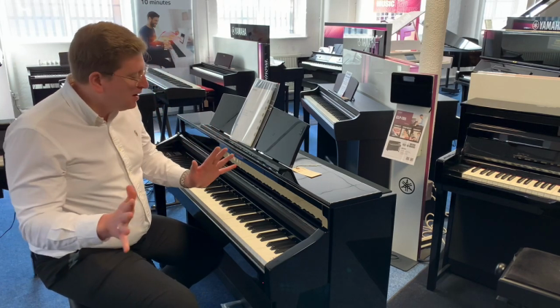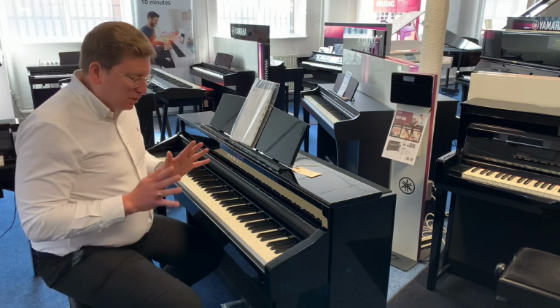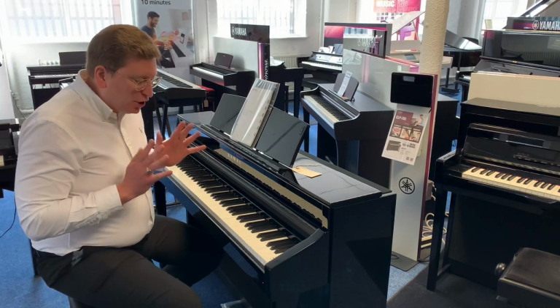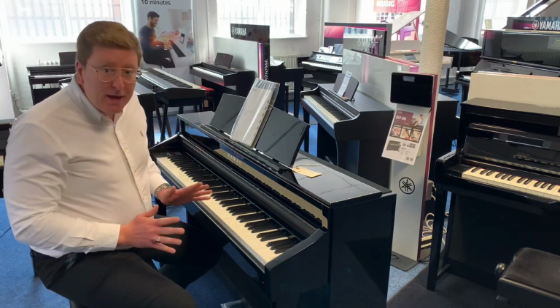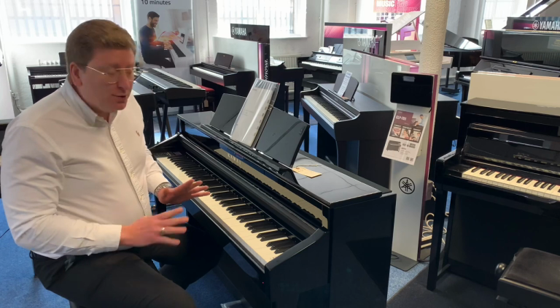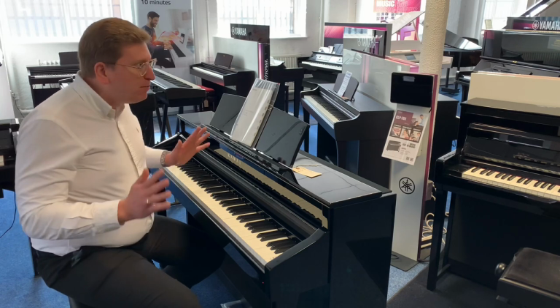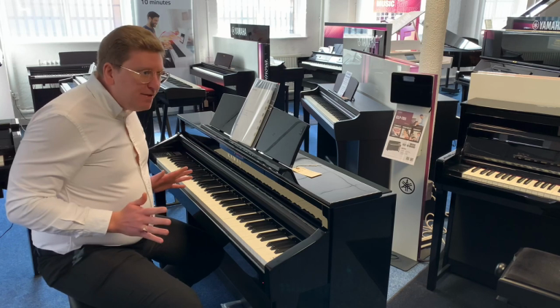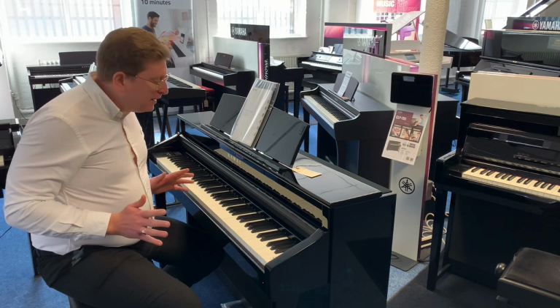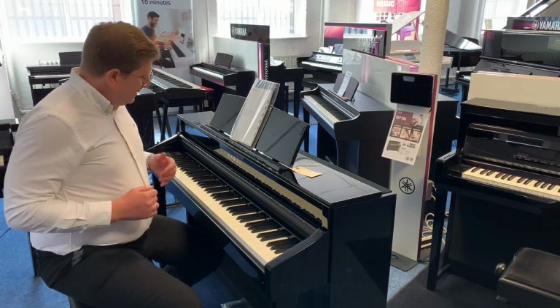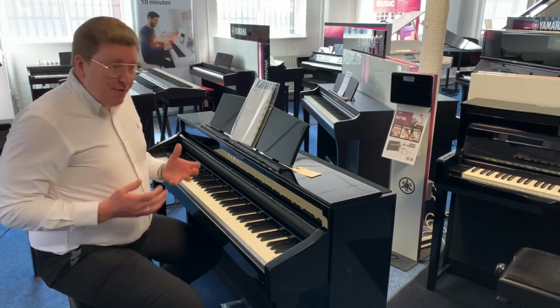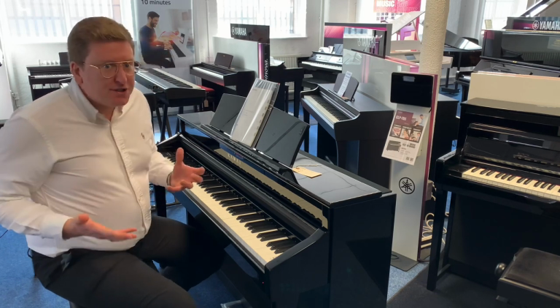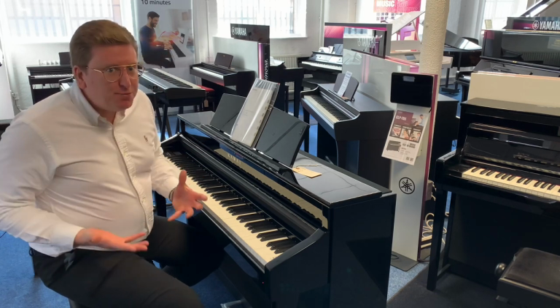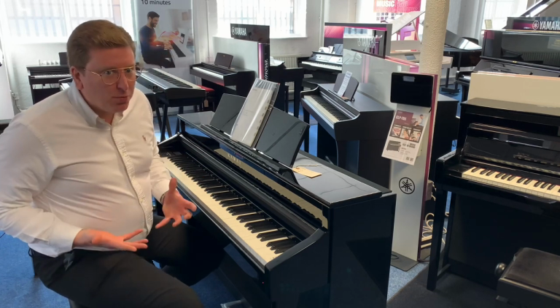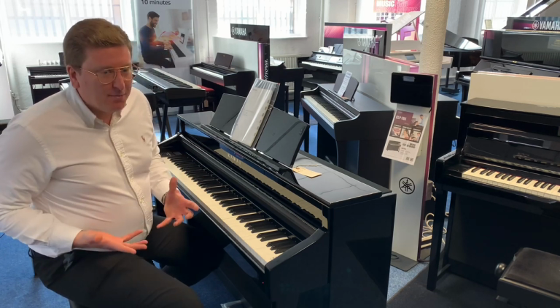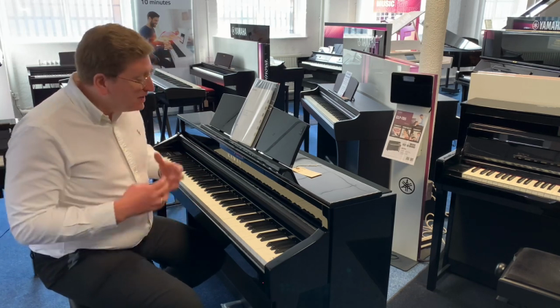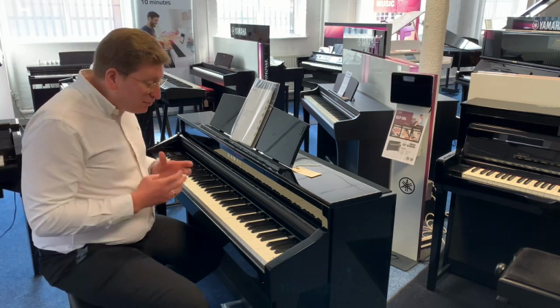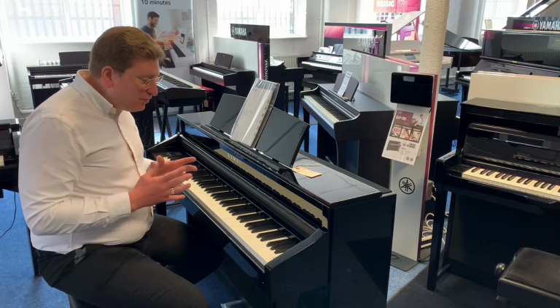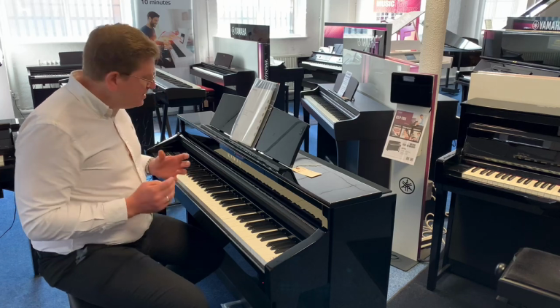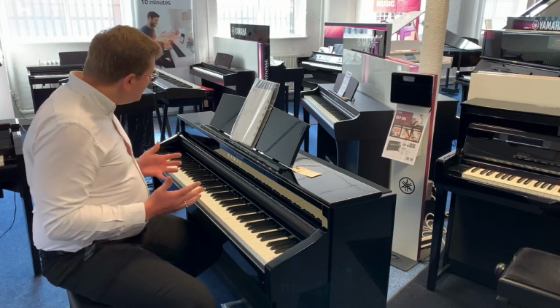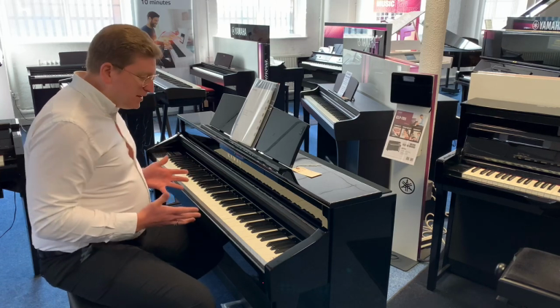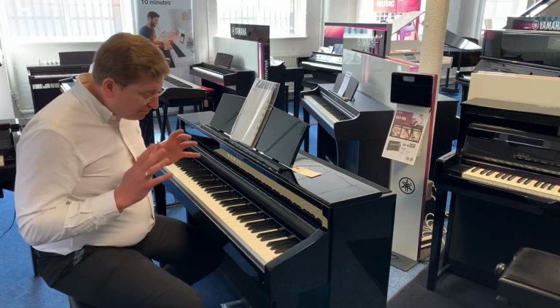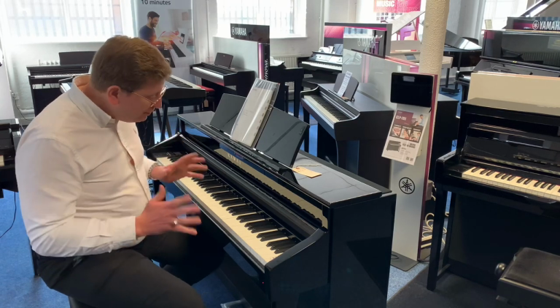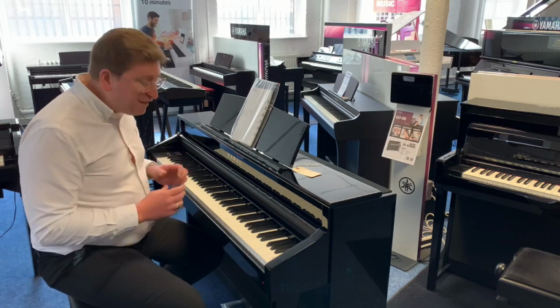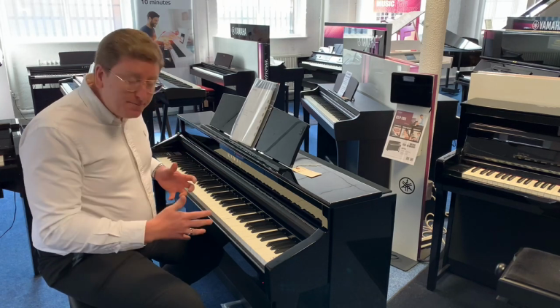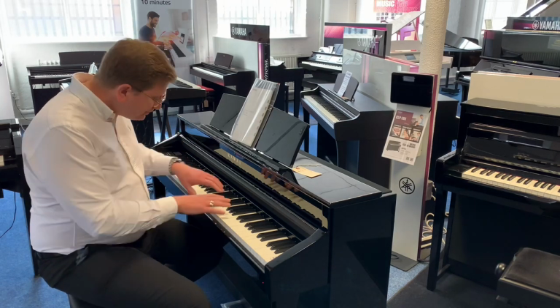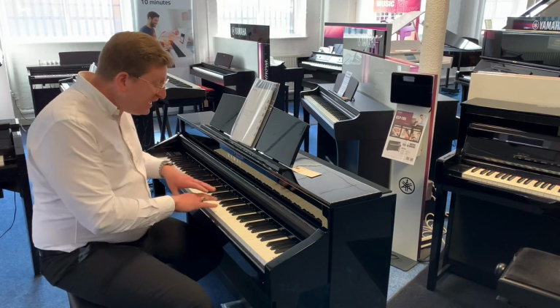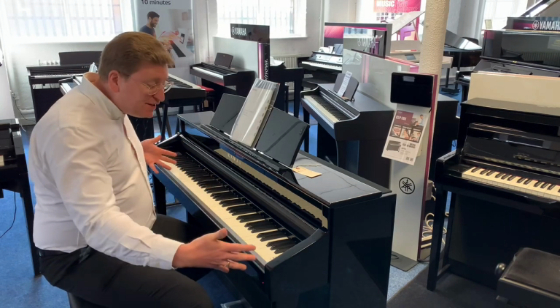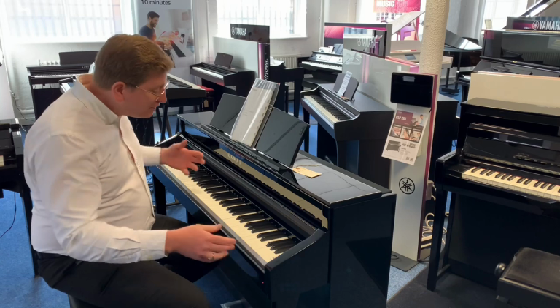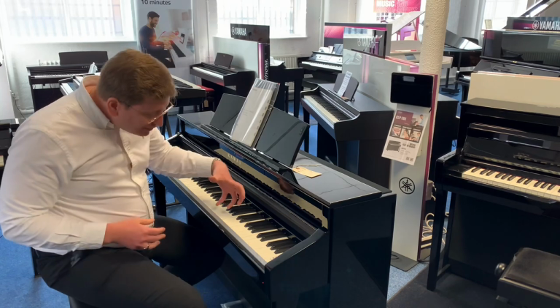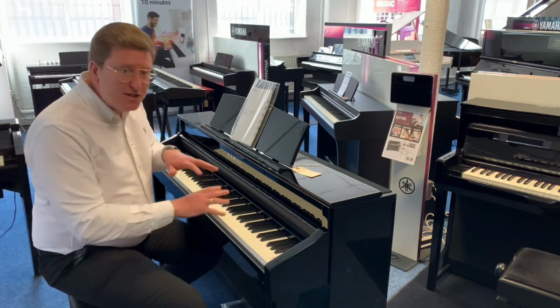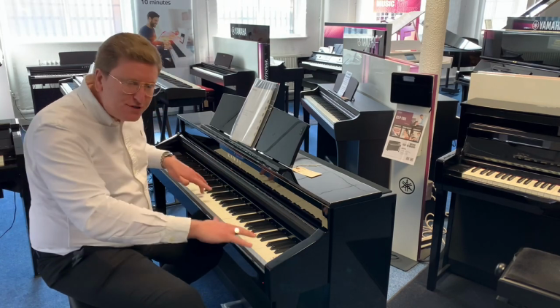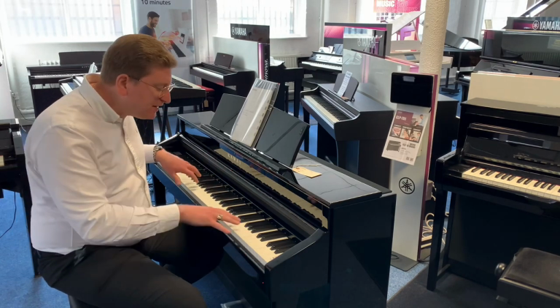It is a beautiful digital piano, ideal for anybody looking to learn the piano who's never played before, or even for an established piano player, because it is a really nice instrument.